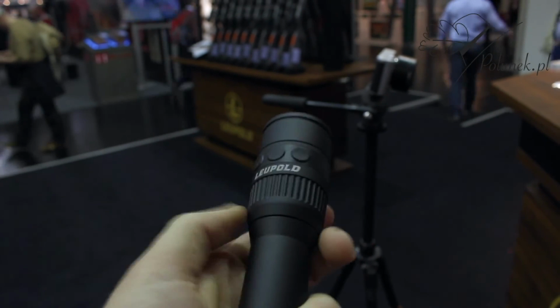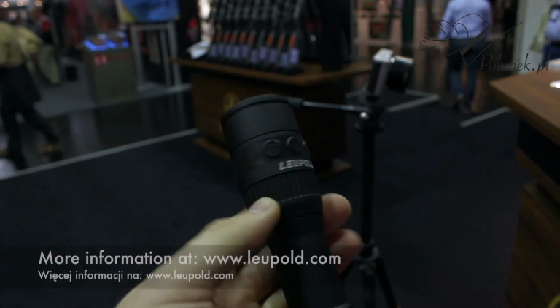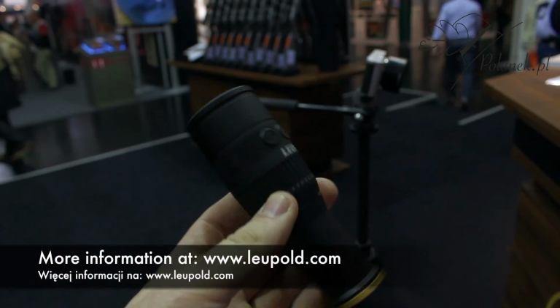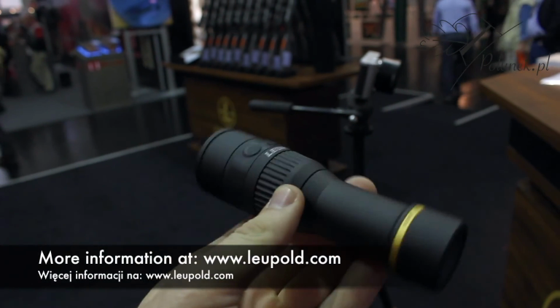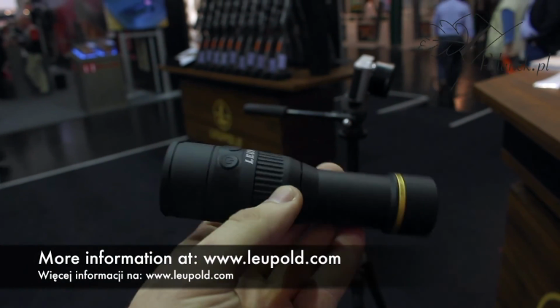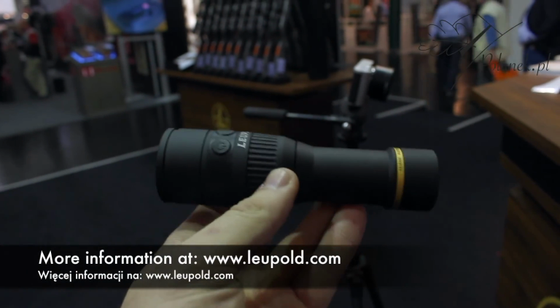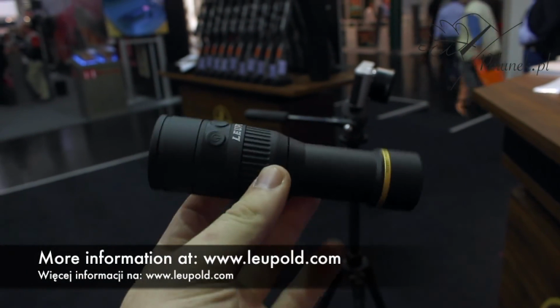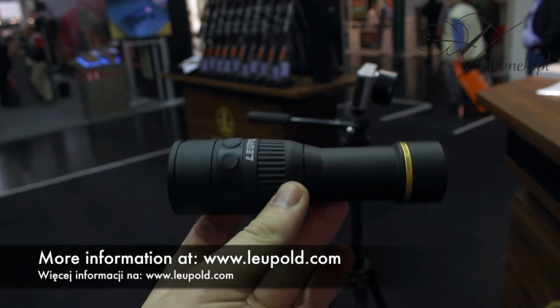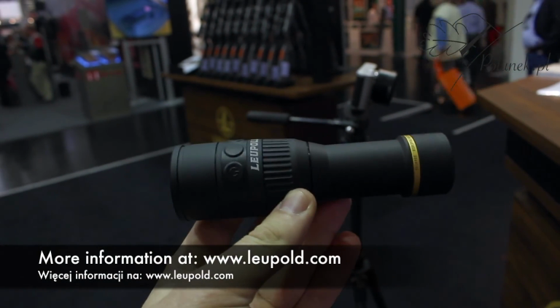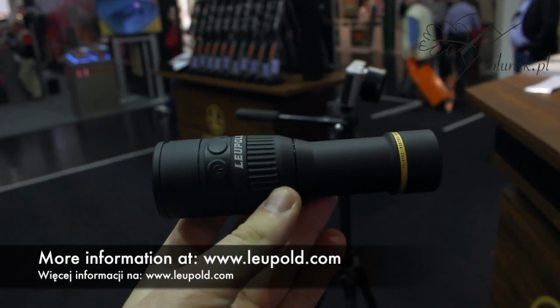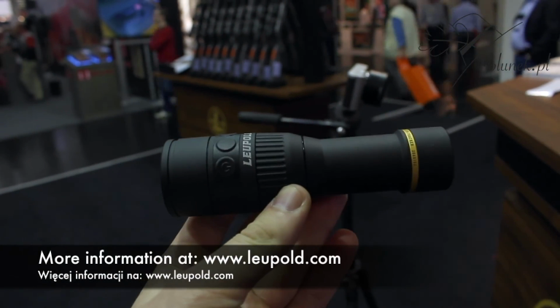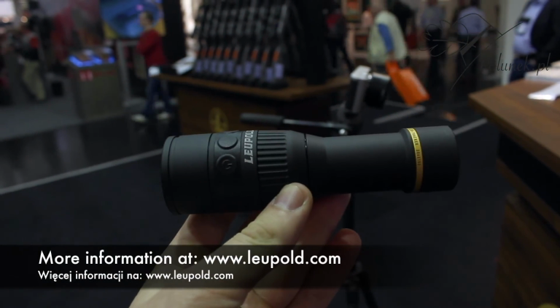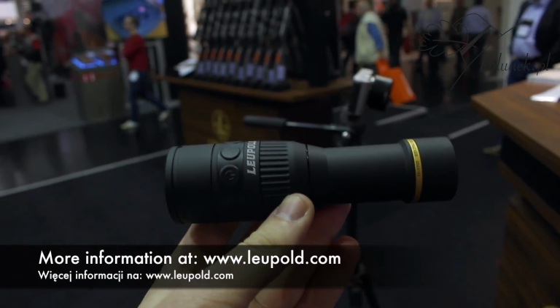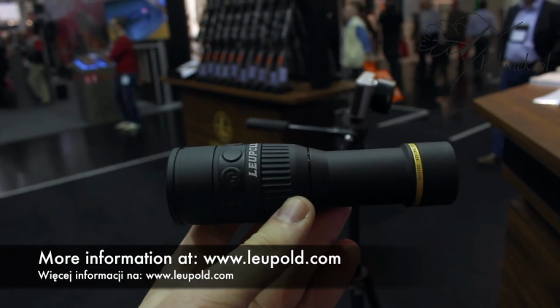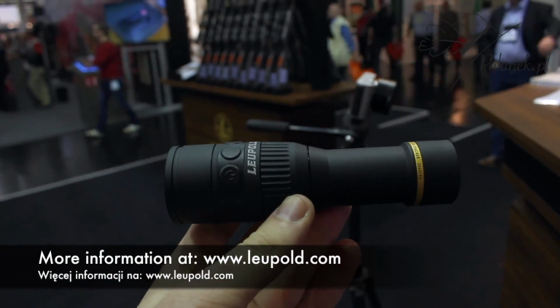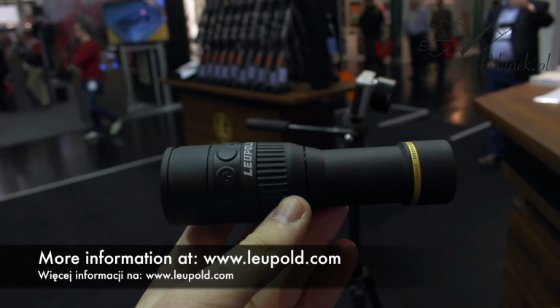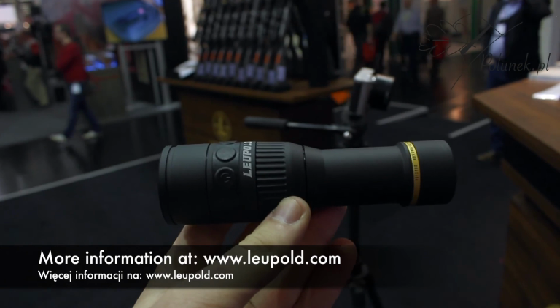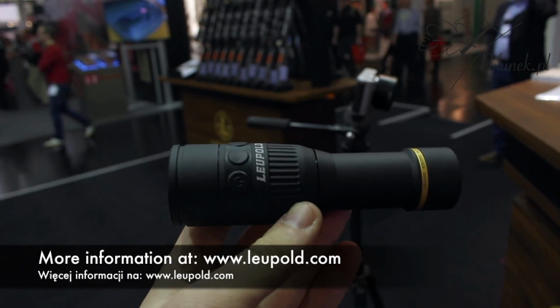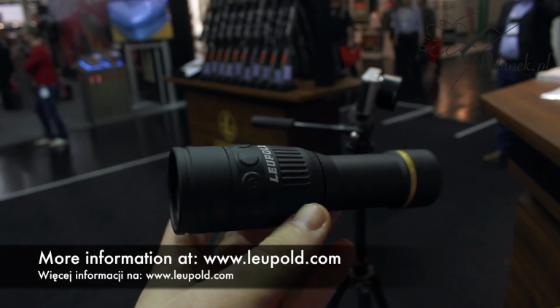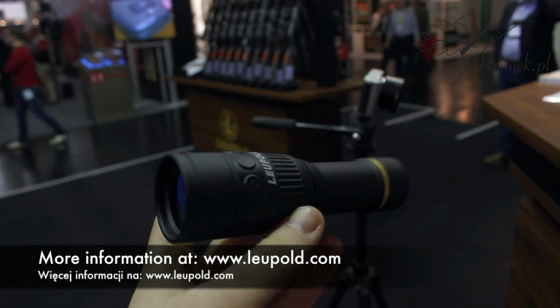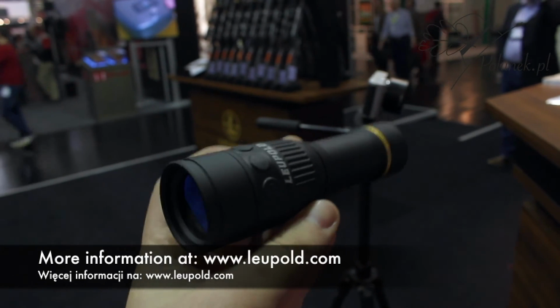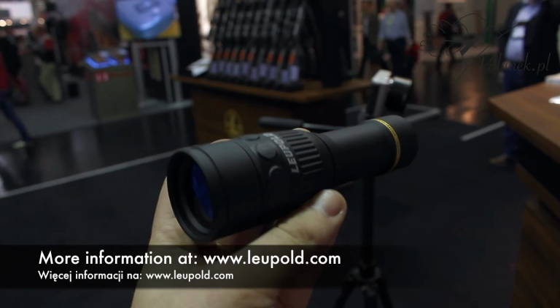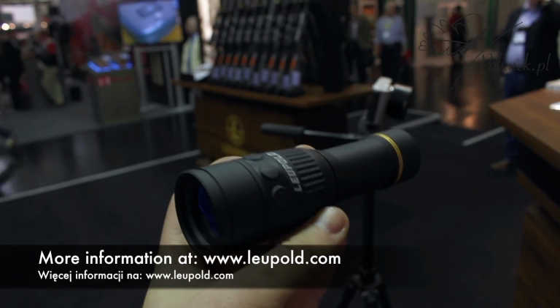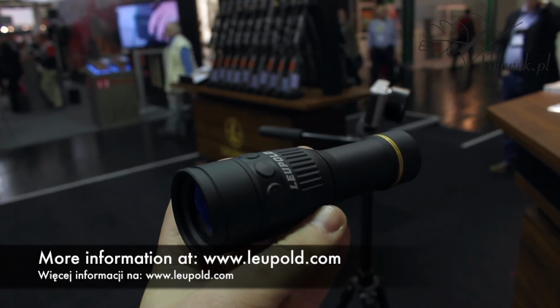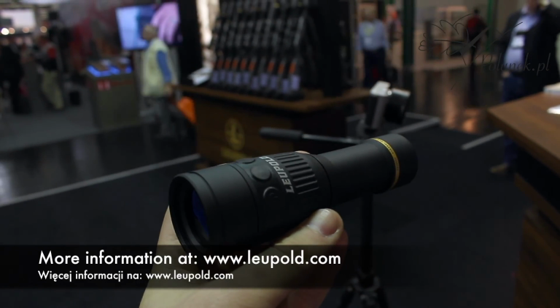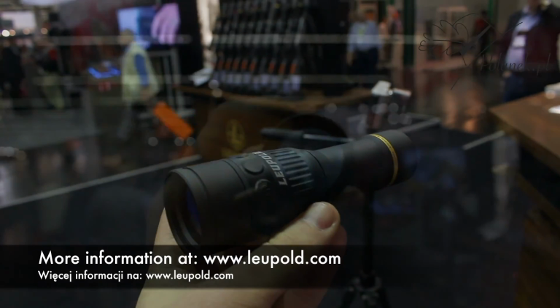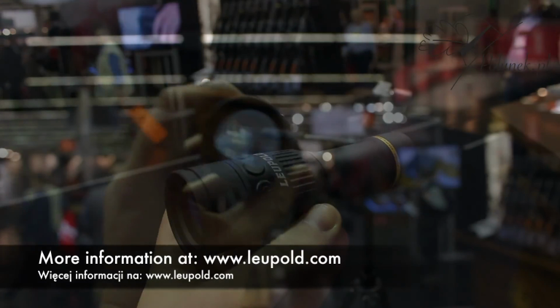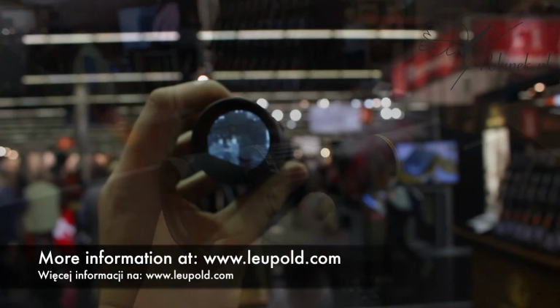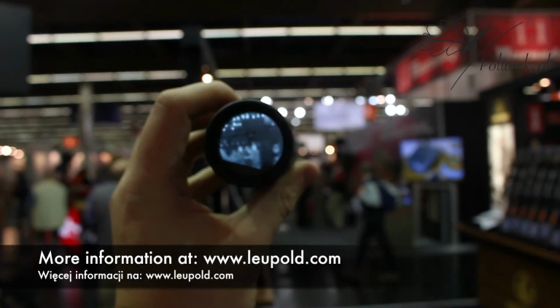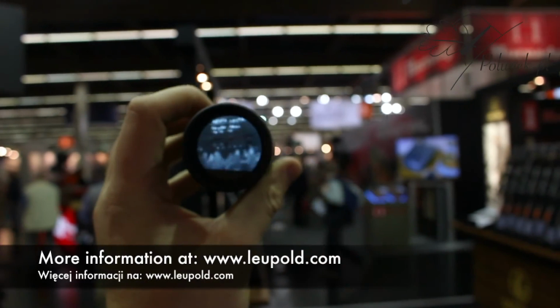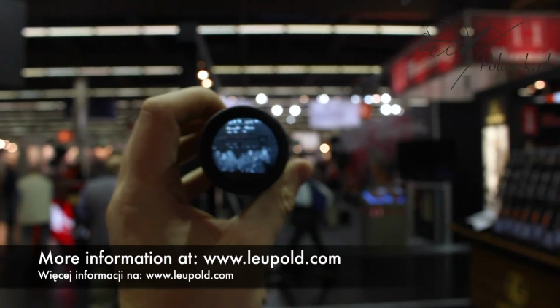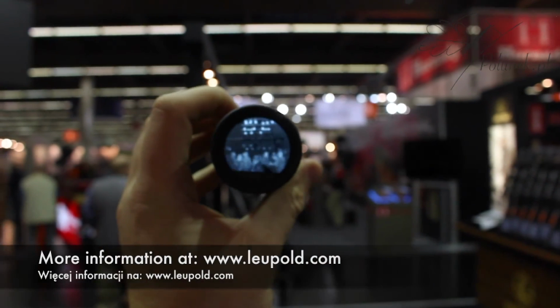As for the price, in the U.S. it's about $699. In Europe it'll roughly sell for around 1000 euros.